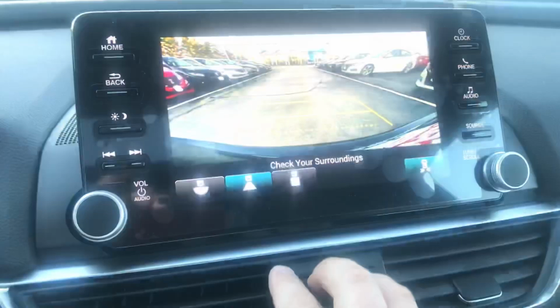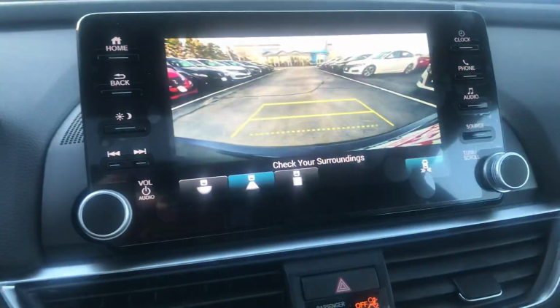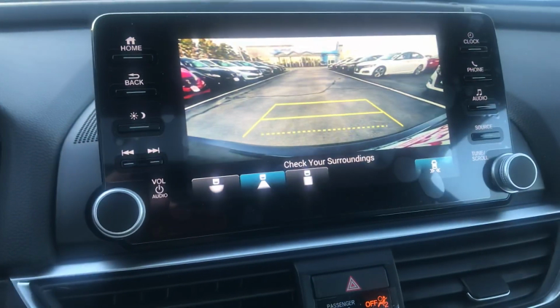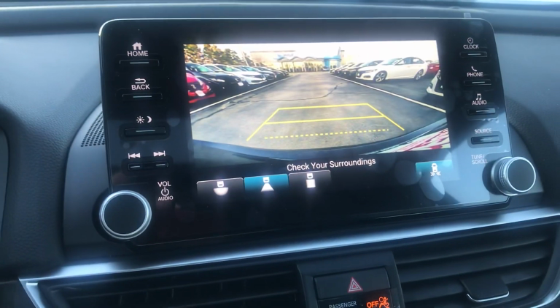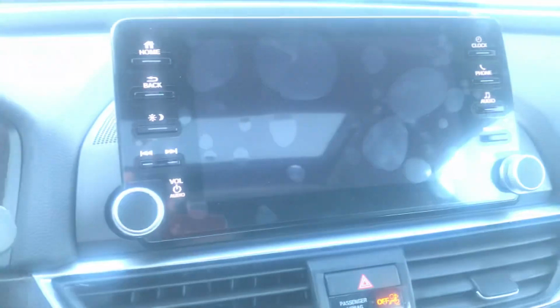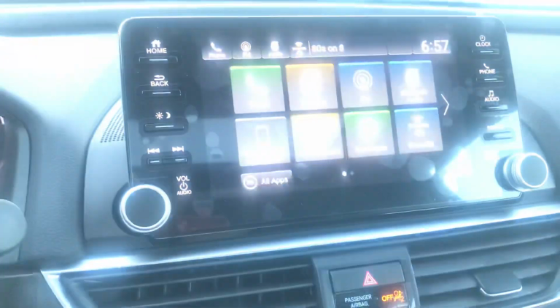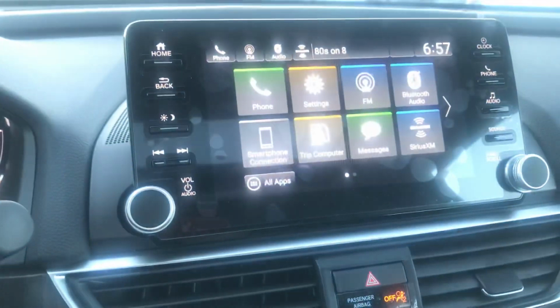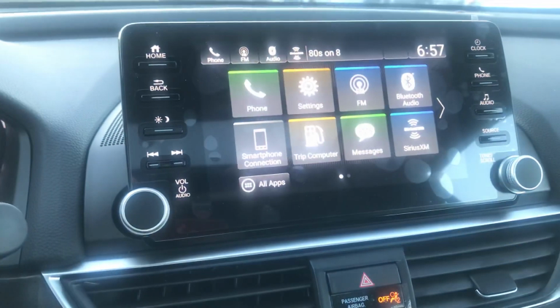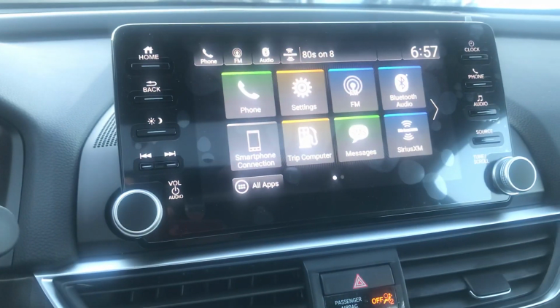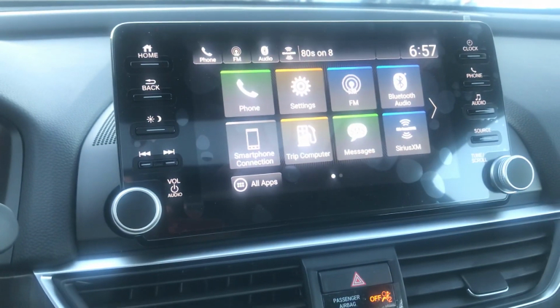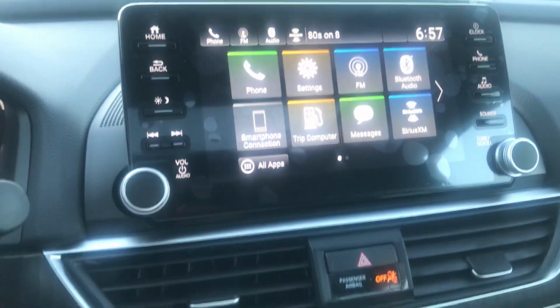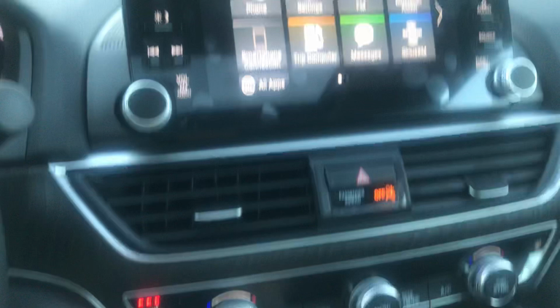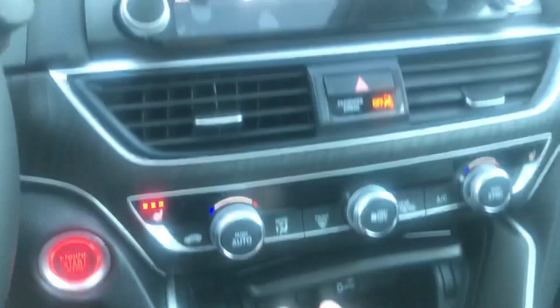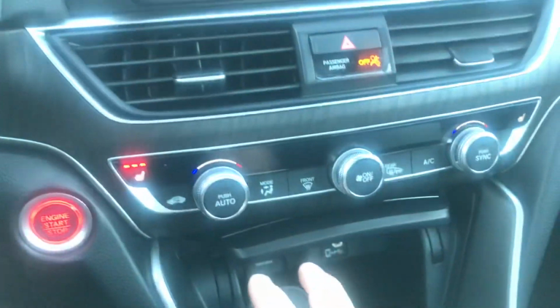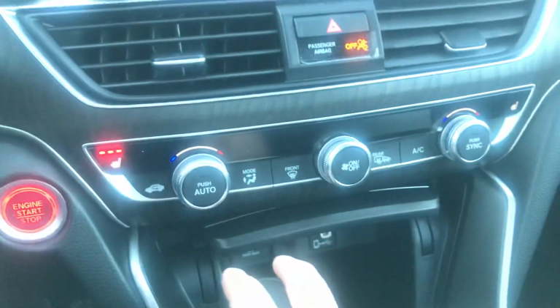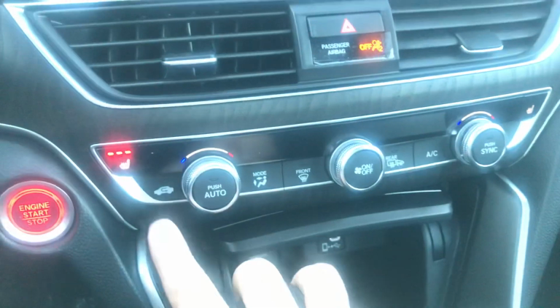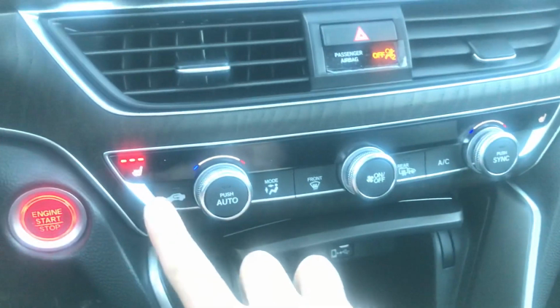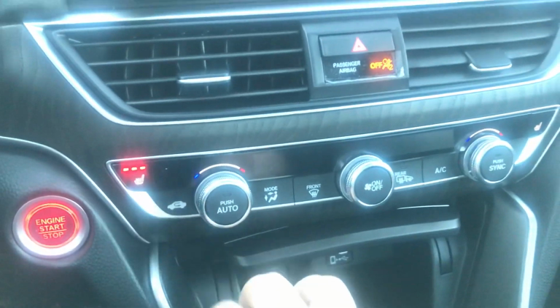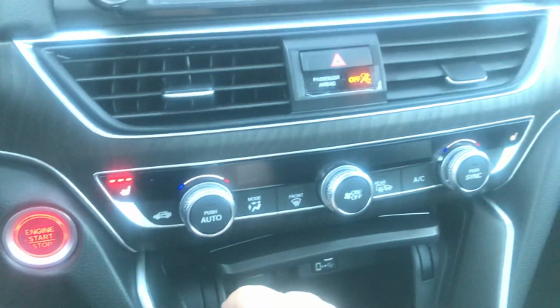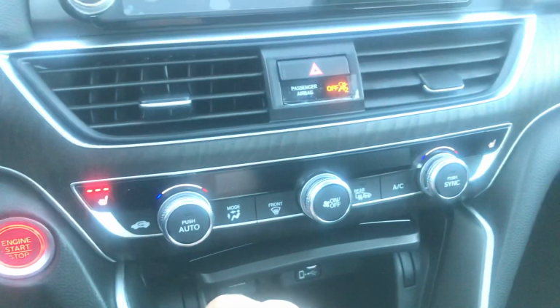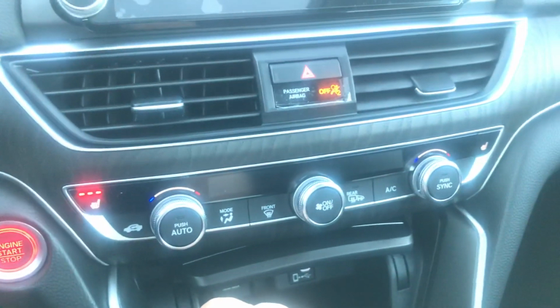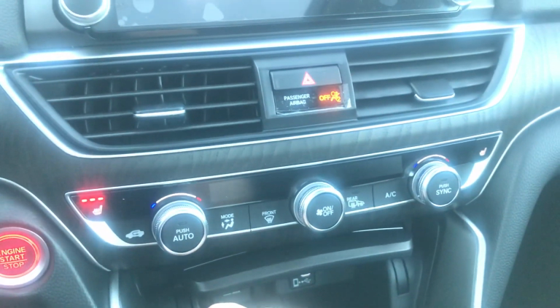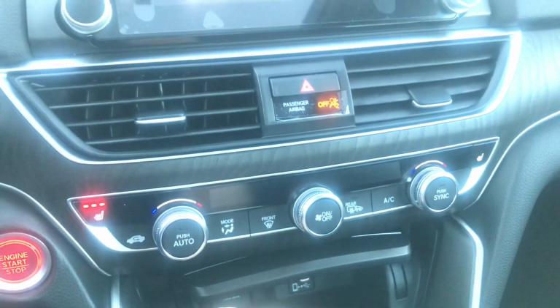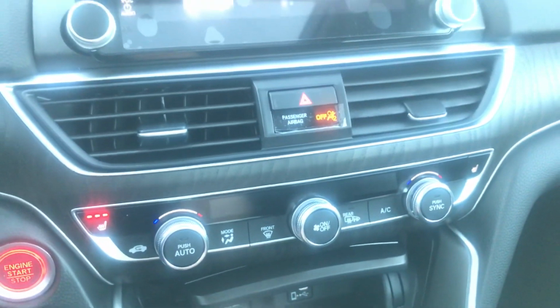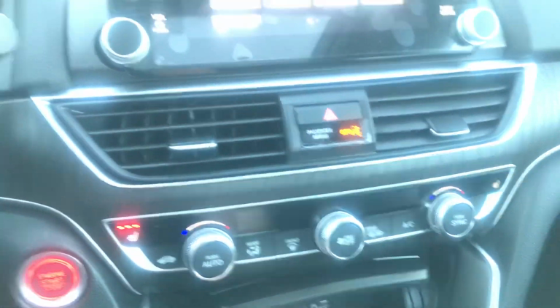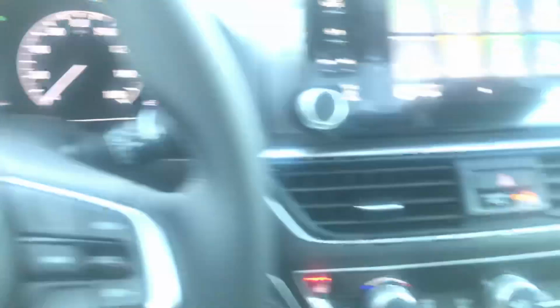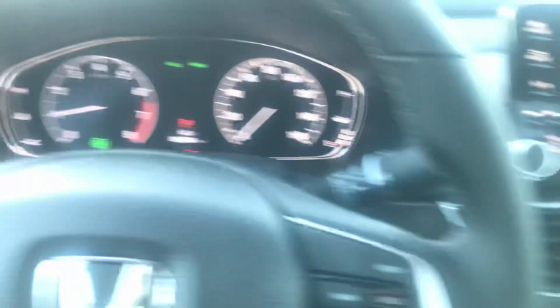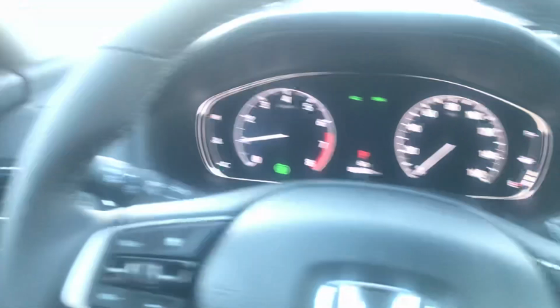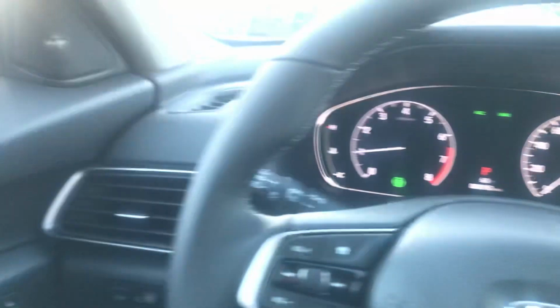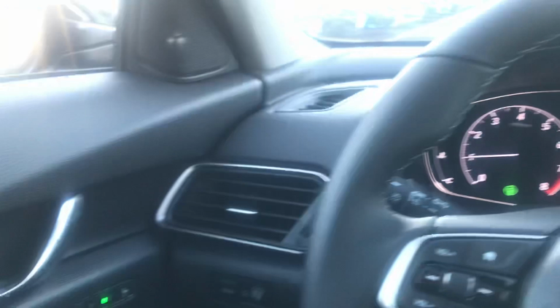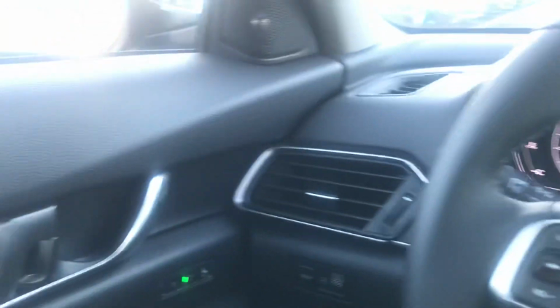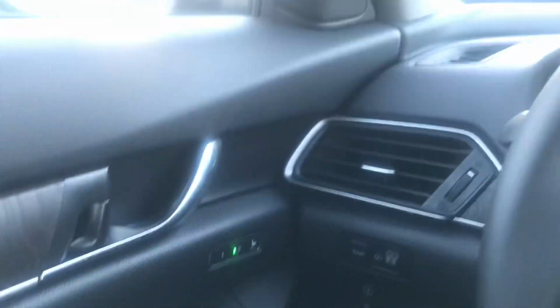And of course you have my favorite feature — a nice big backup camera with three different views. You can see I have my seat warmer on, and there are dual climate zones as well.